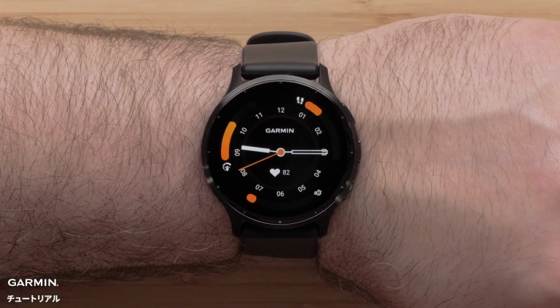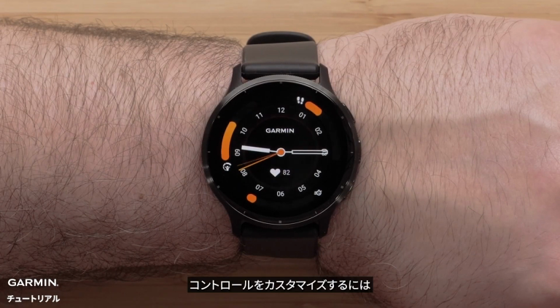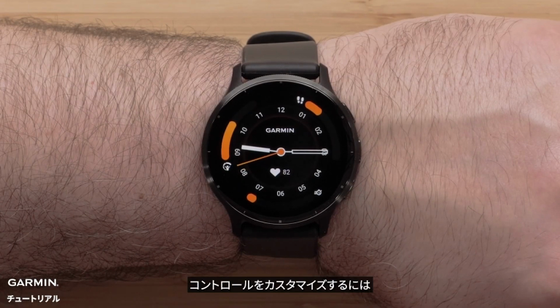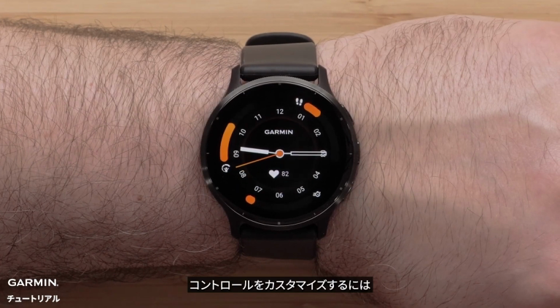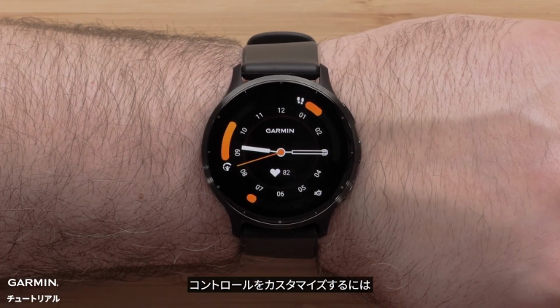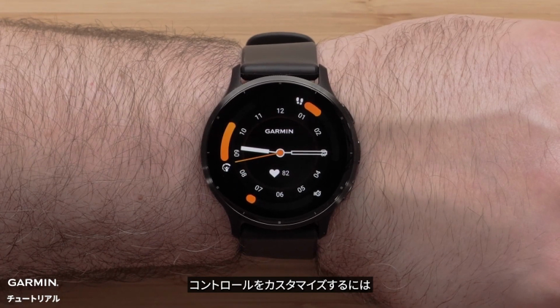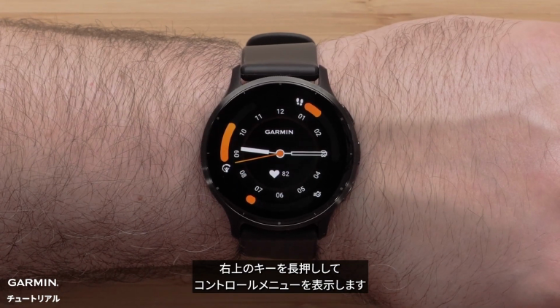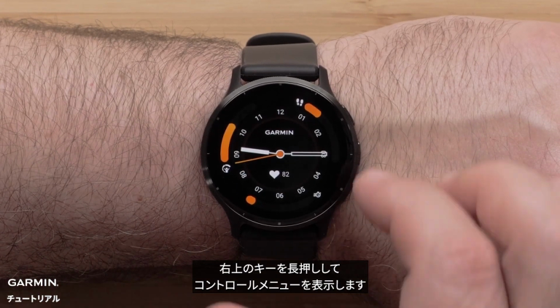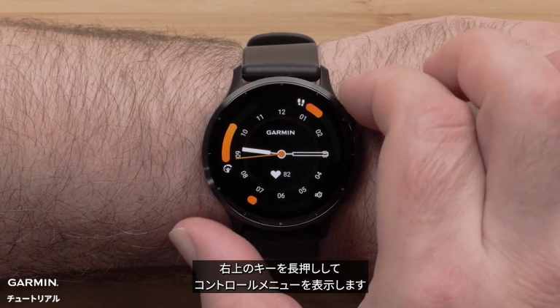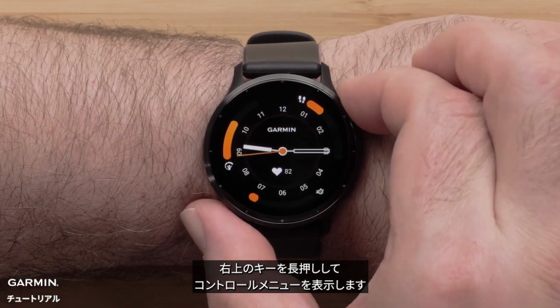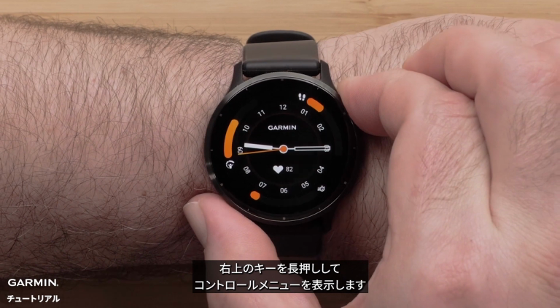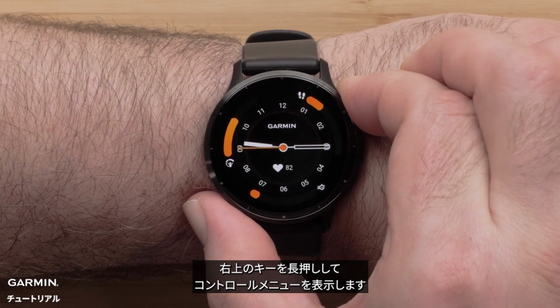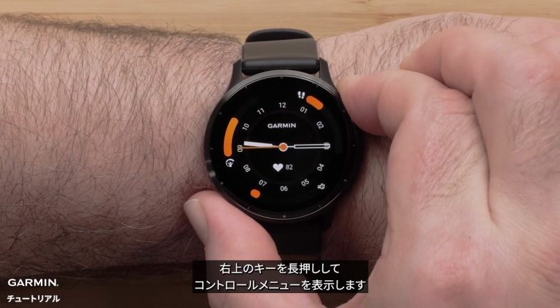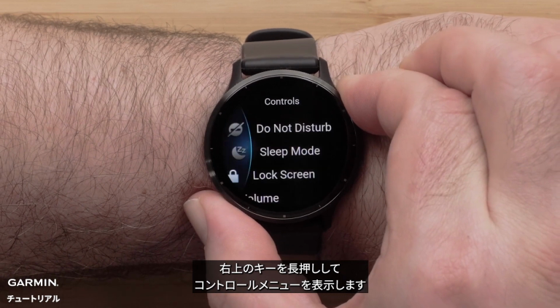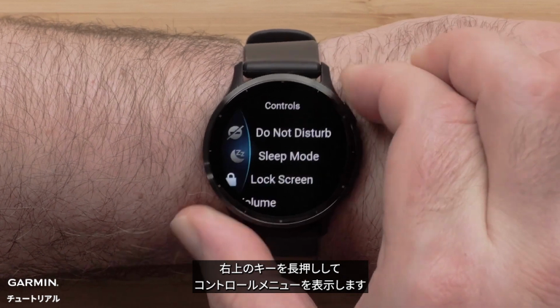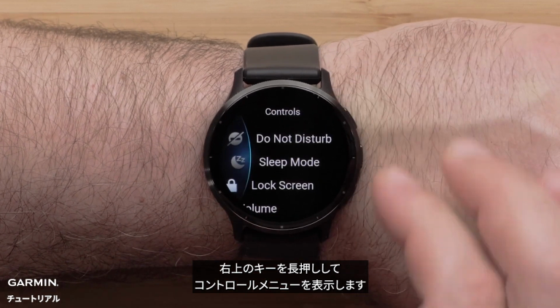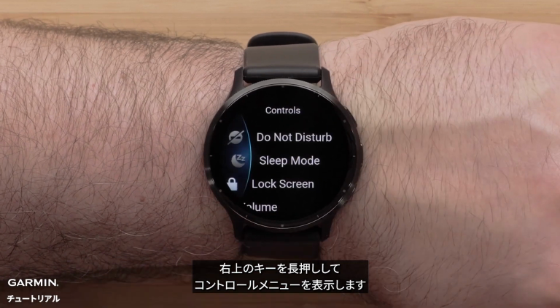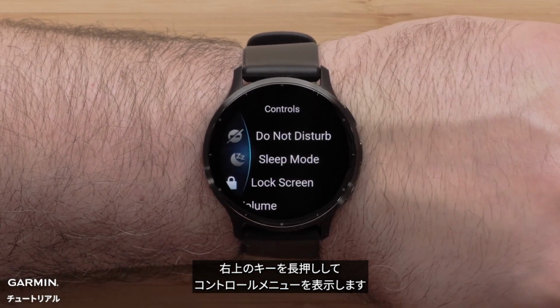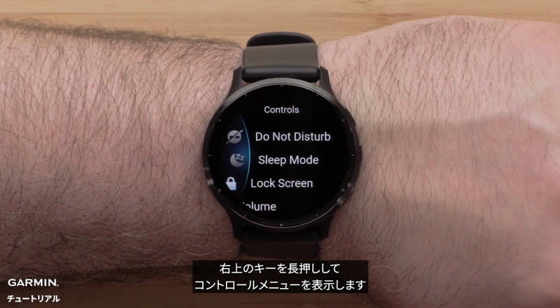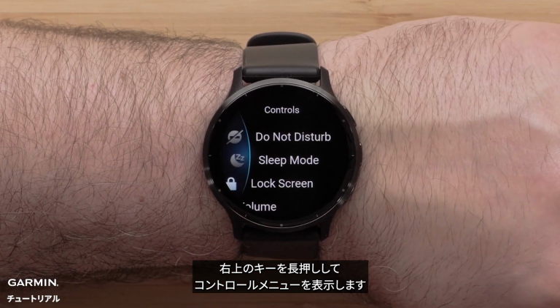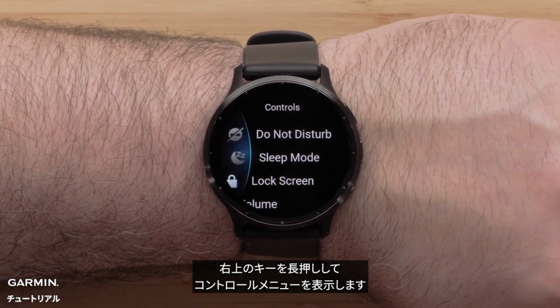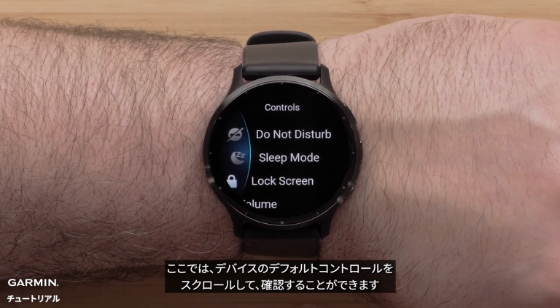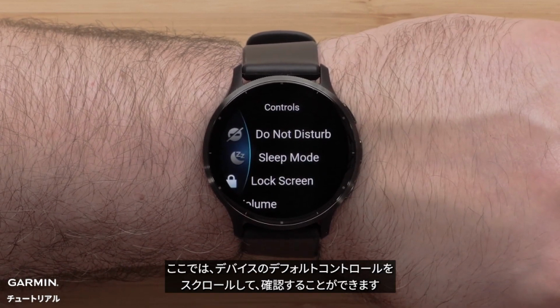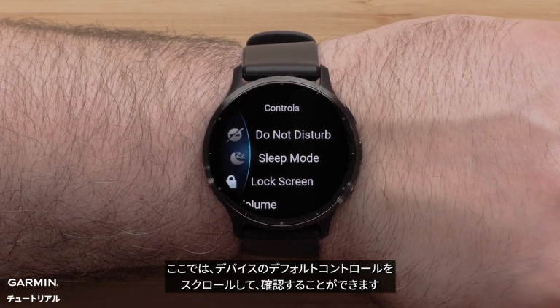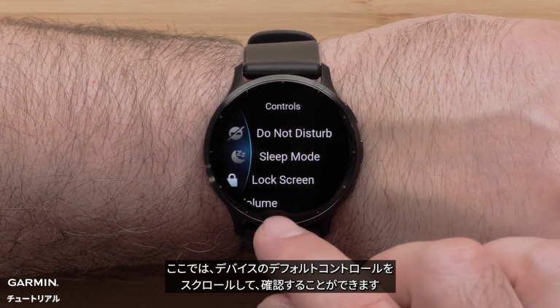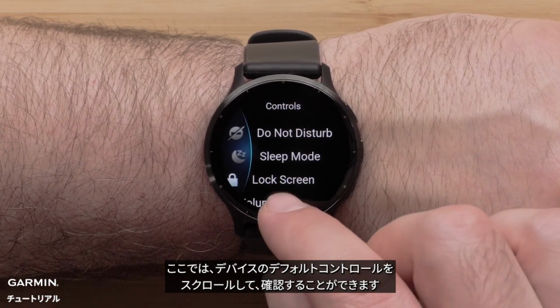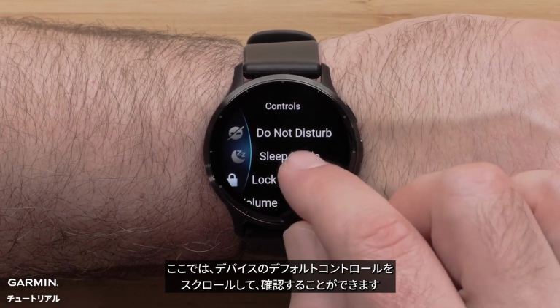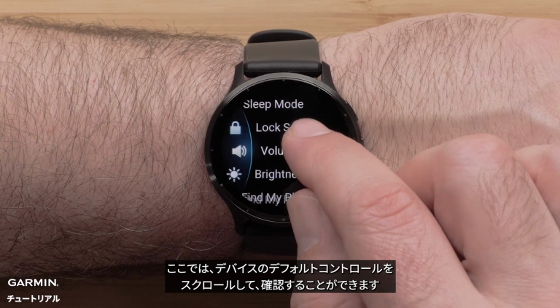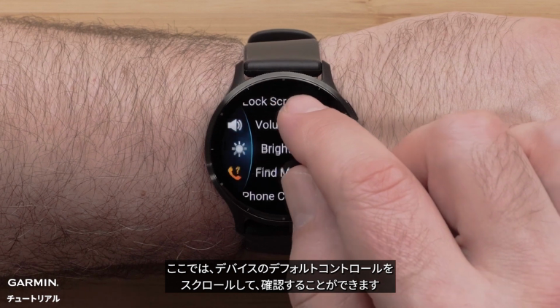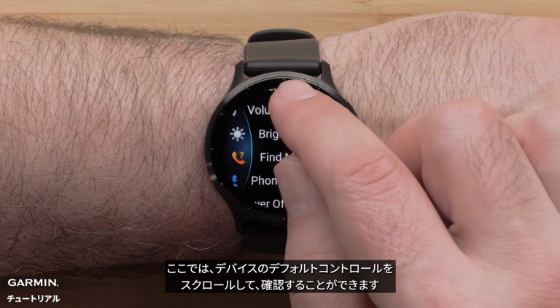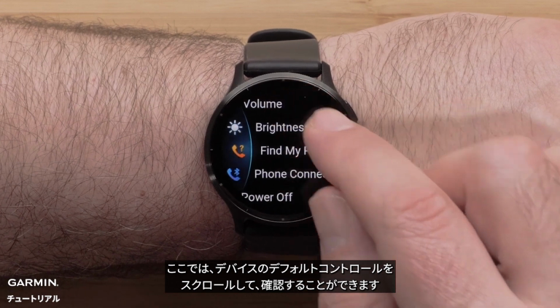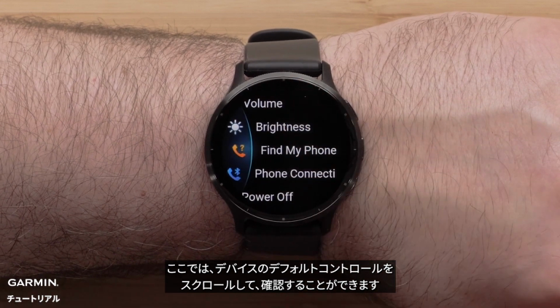To customize controls, start by pressing and holding the top right button to bring up the controls menu. Here you can scroll through and see the default controls on your watch.